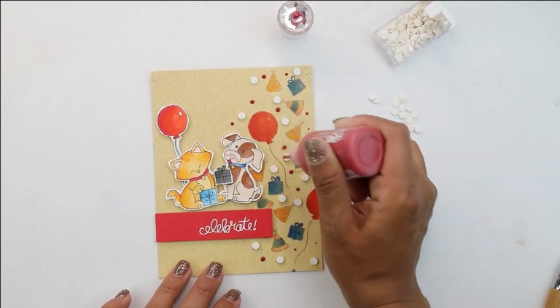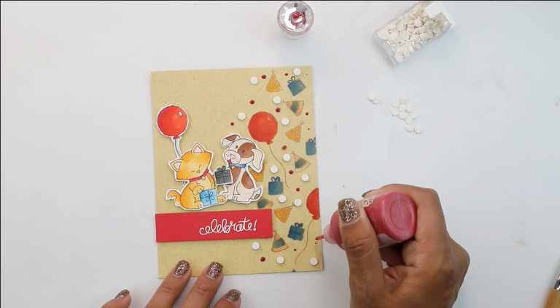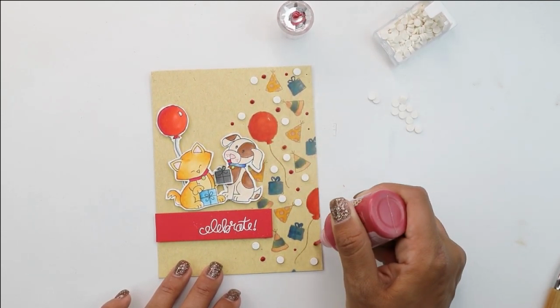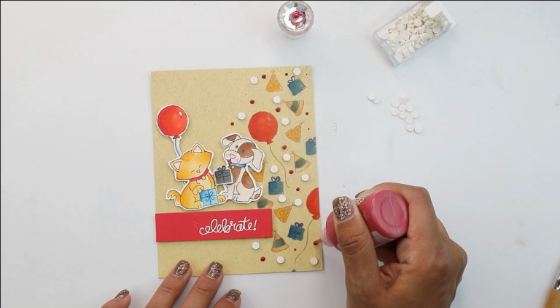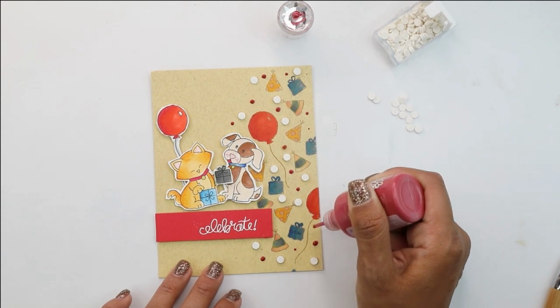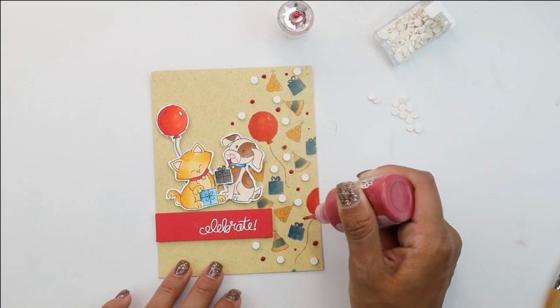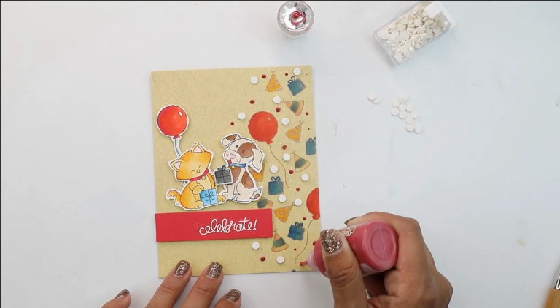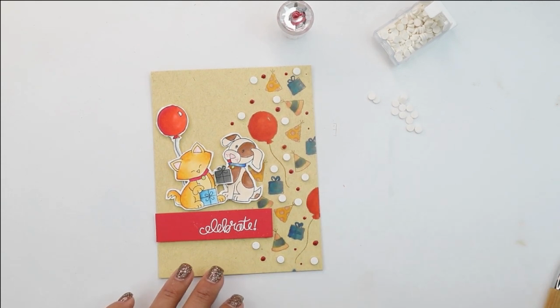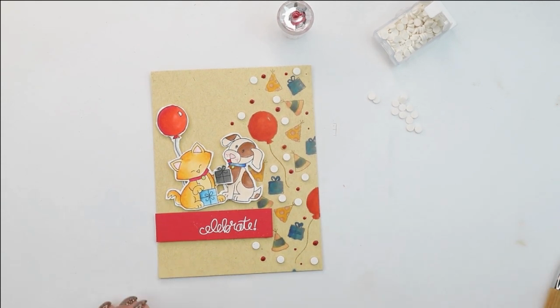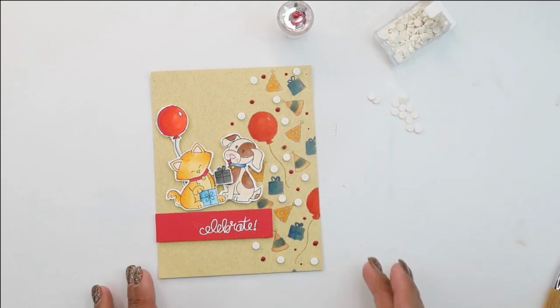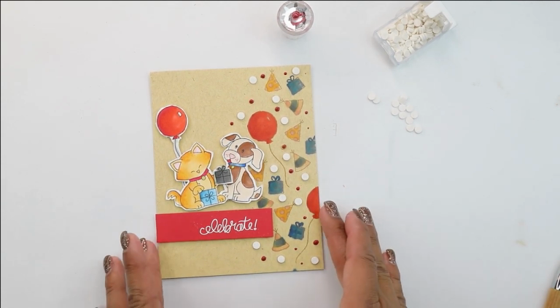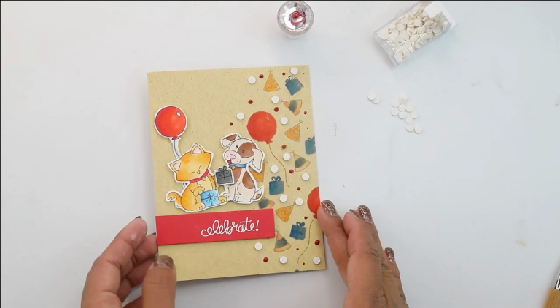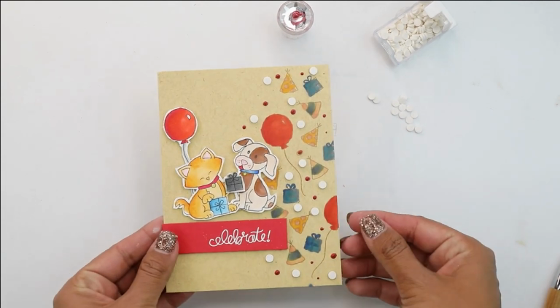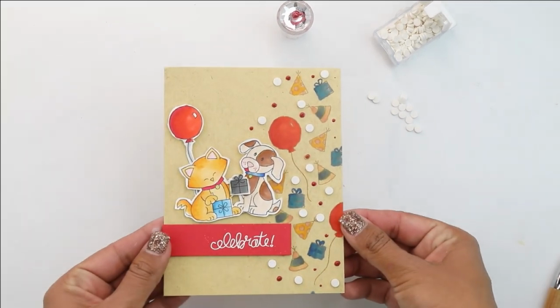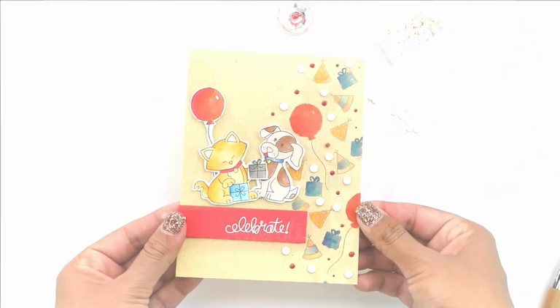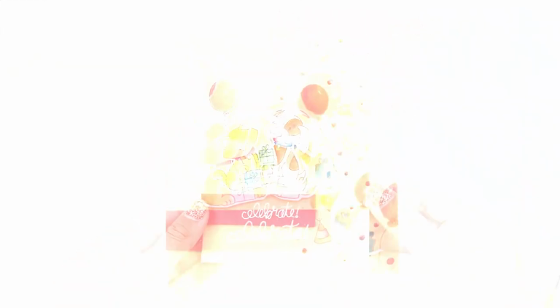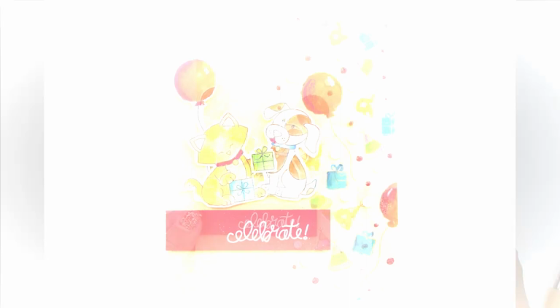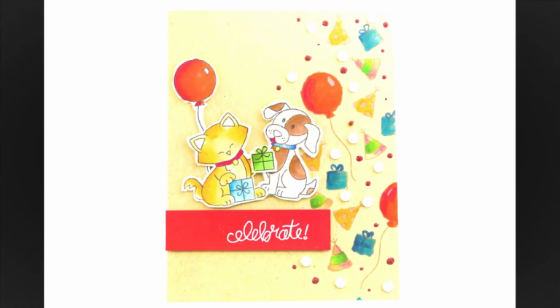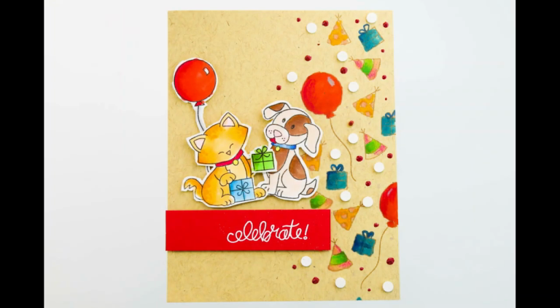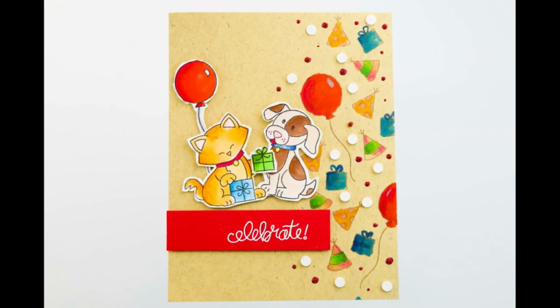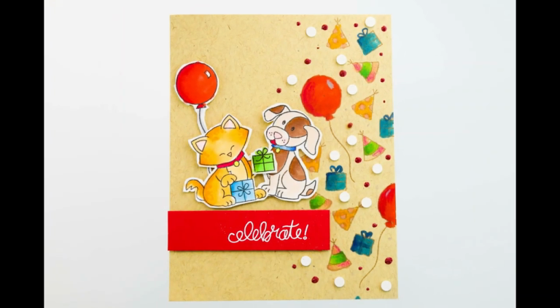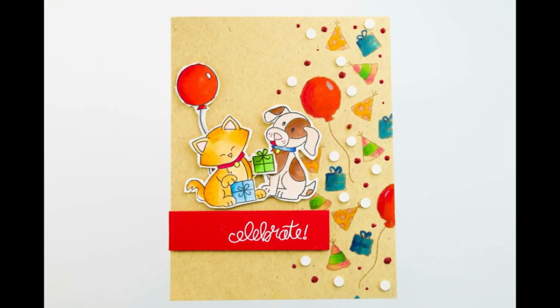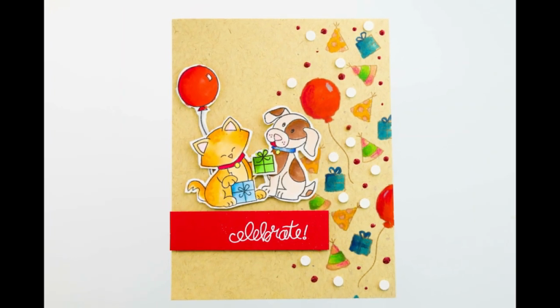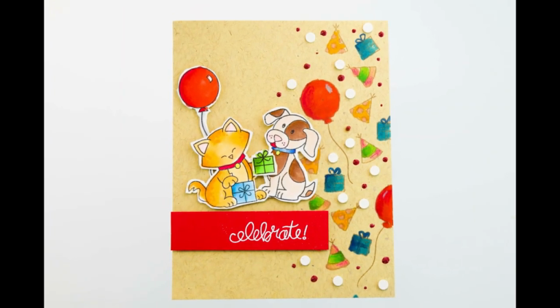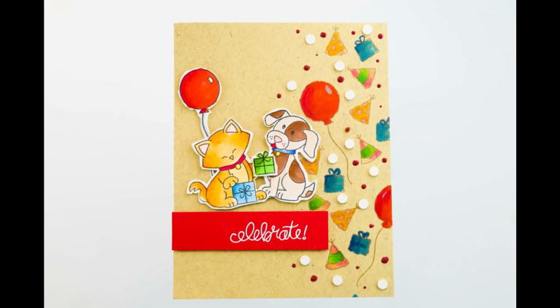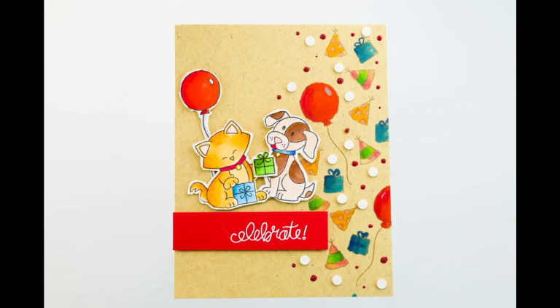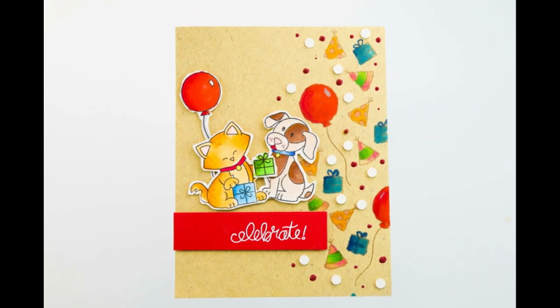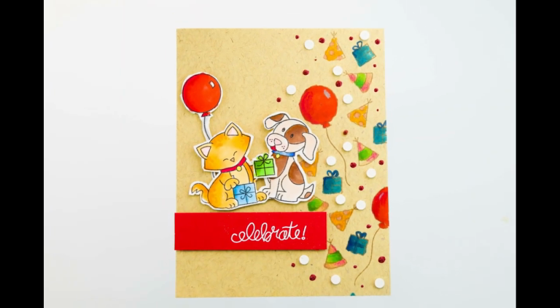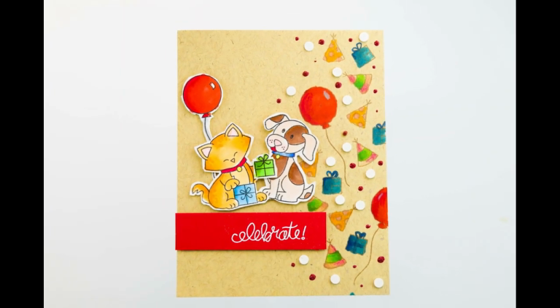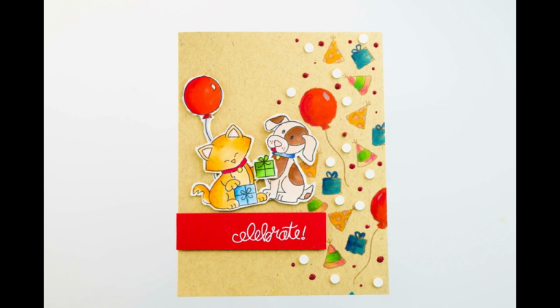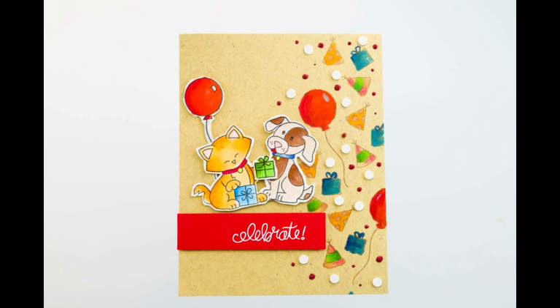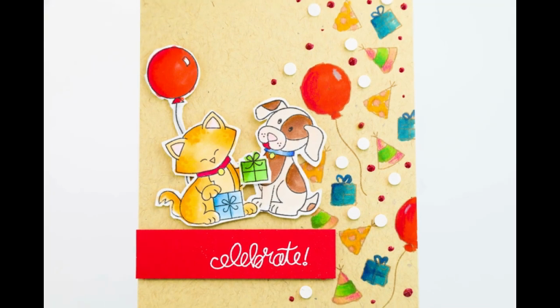And that does it, guys. Thank you so much for joining me. This is Crystal Thompson for Simon Says Stamp using the collaboration exclusive 'Let's Party.' Thank you so much — have a great day!